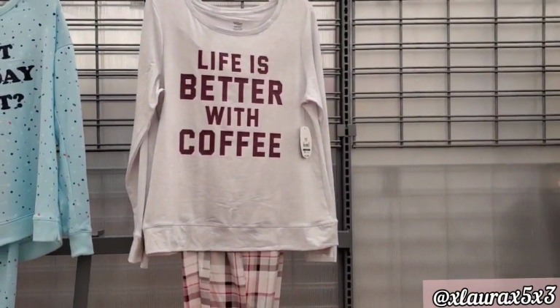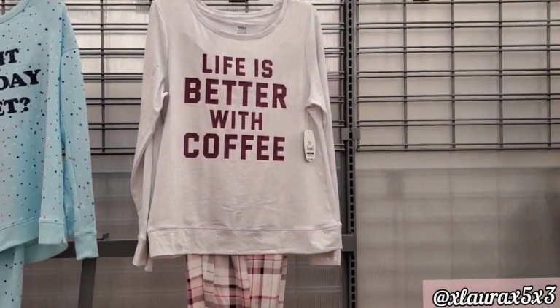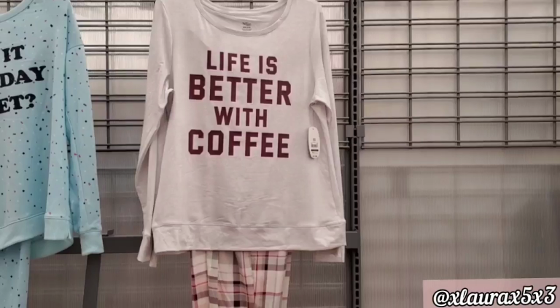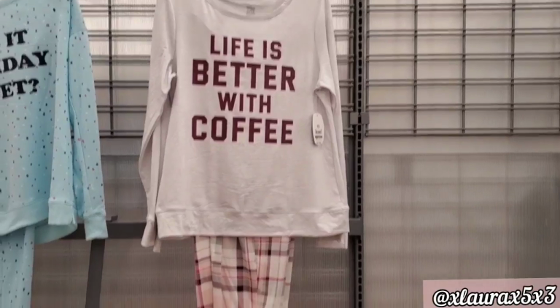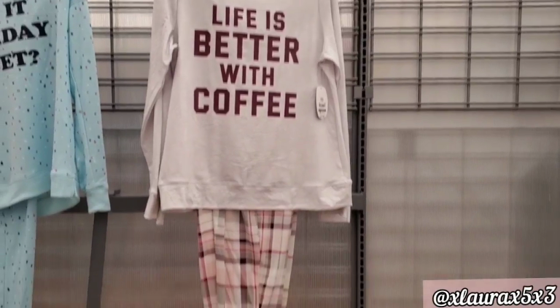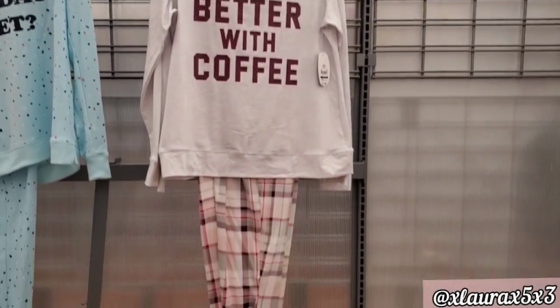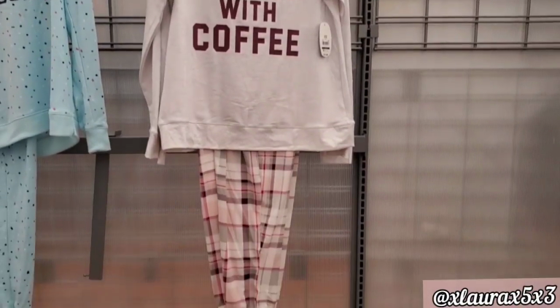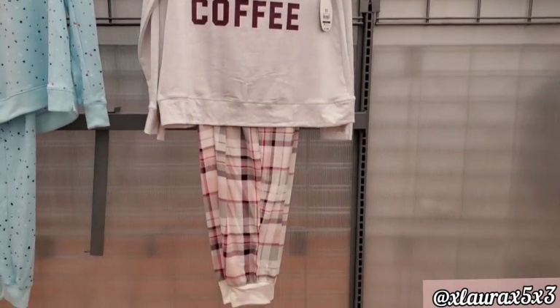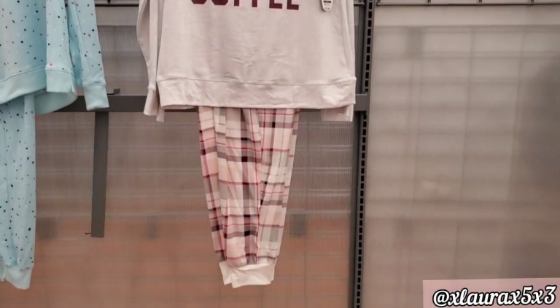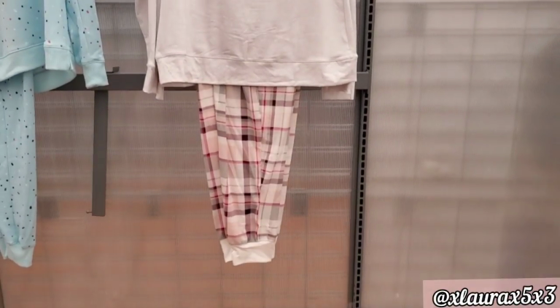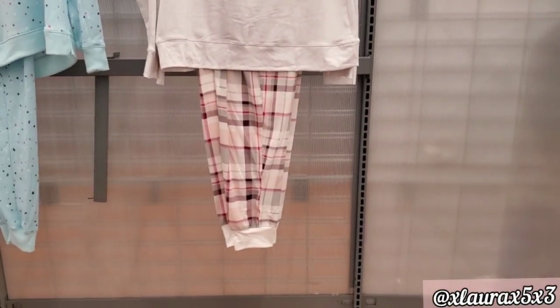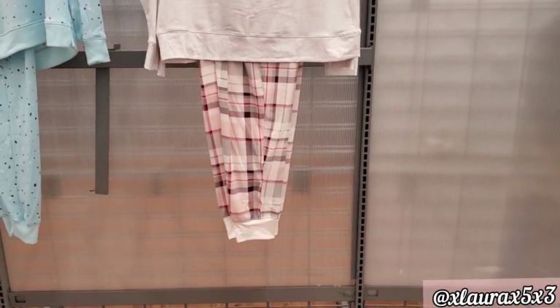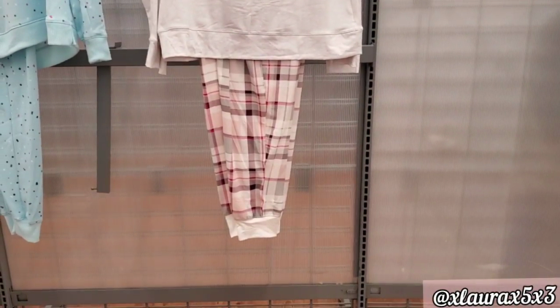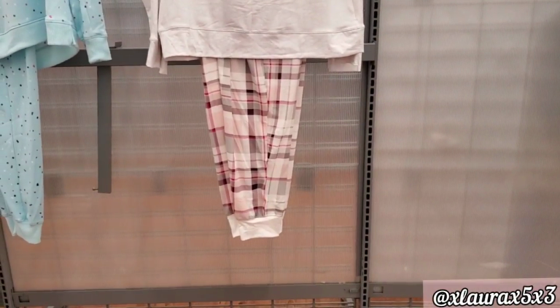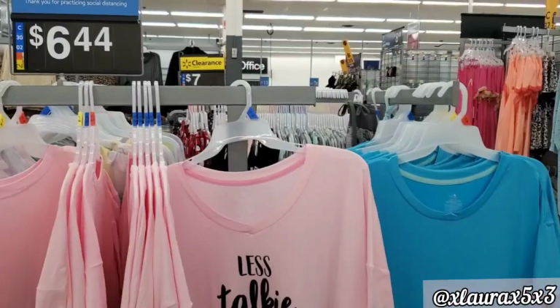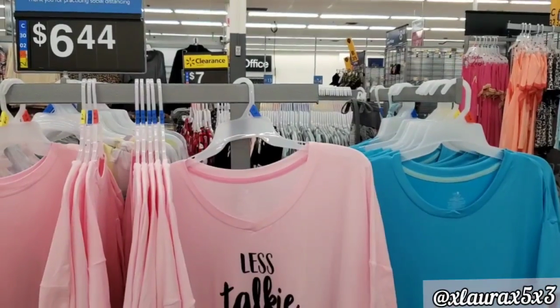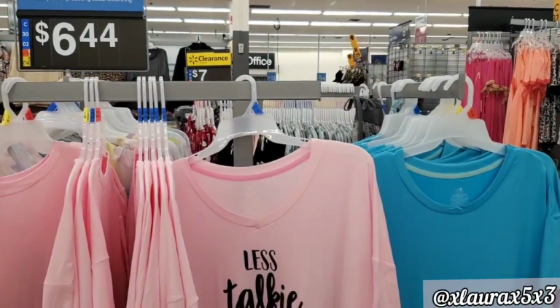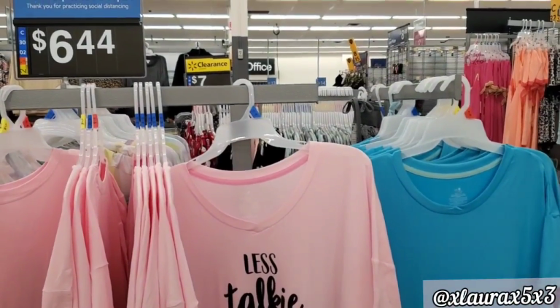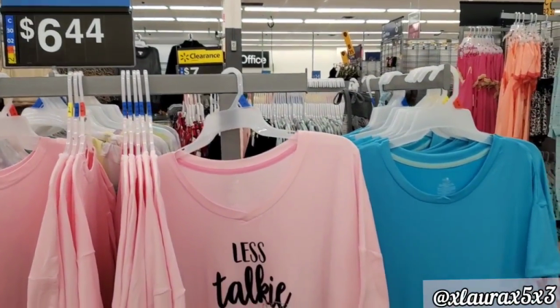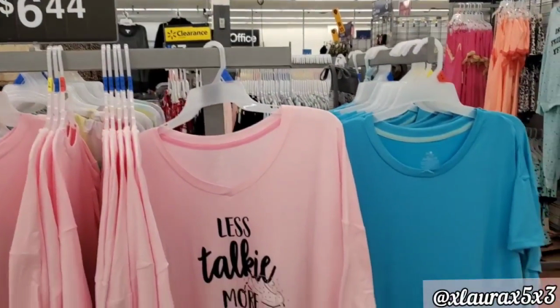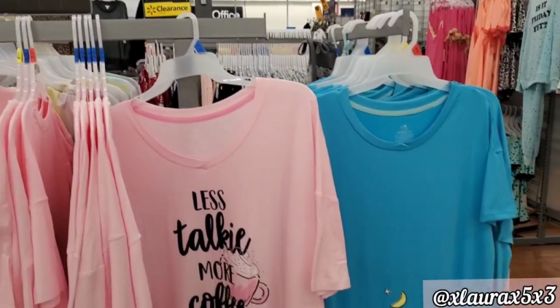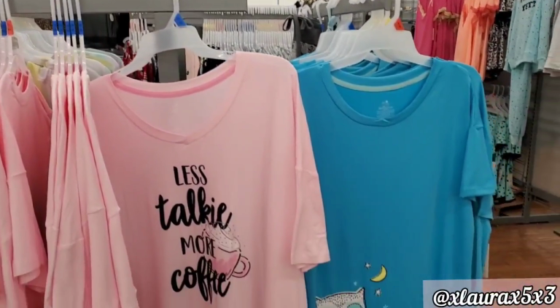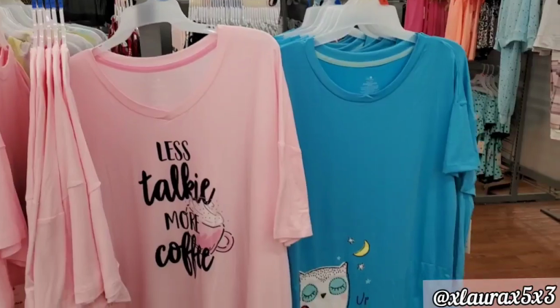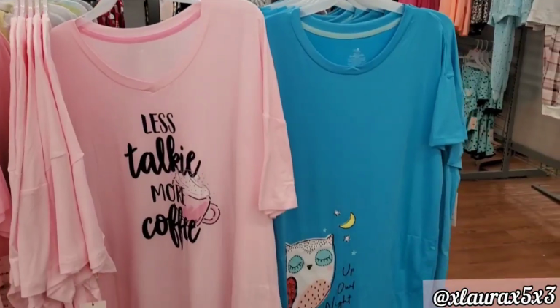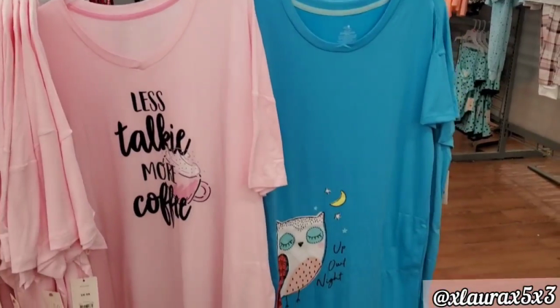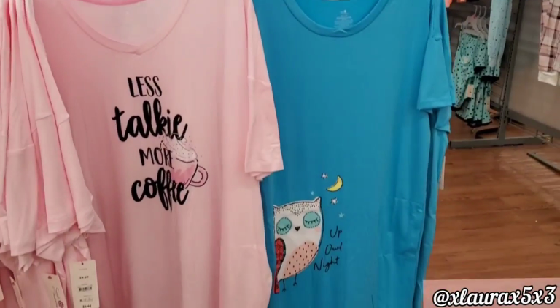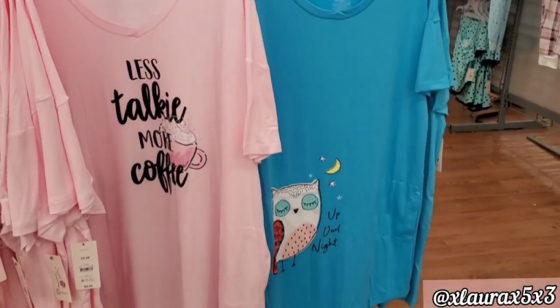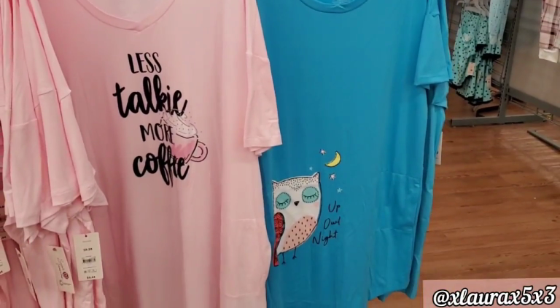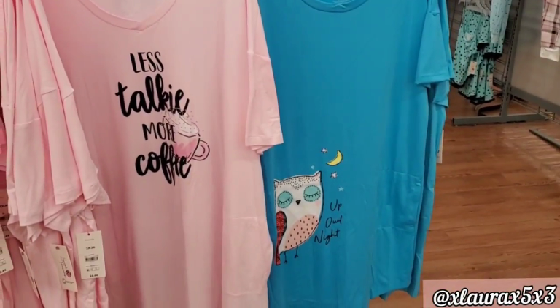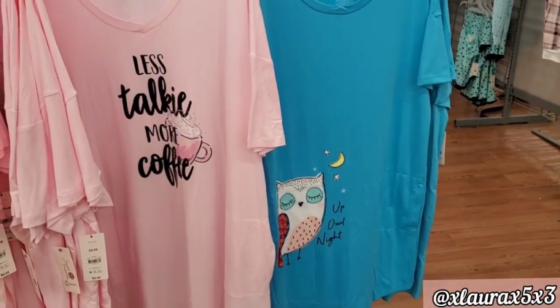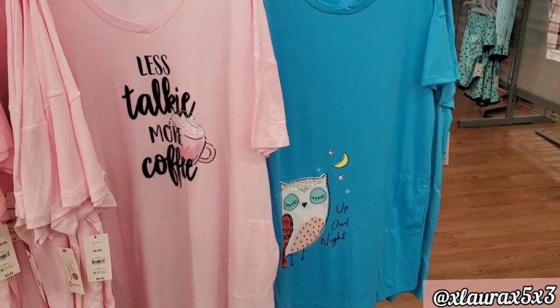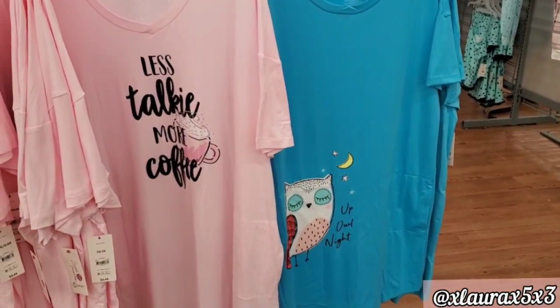'Life is better with coffee' — $11.84. They also added these sleep shirts priced at $6.44; they are much lighter.